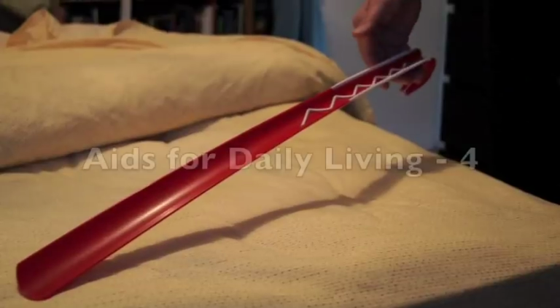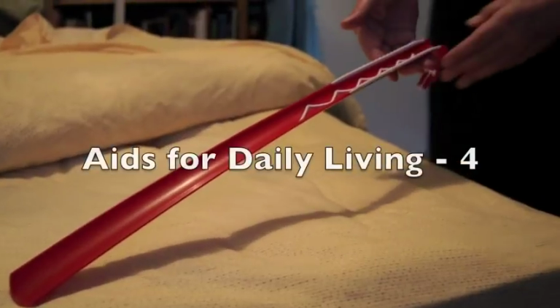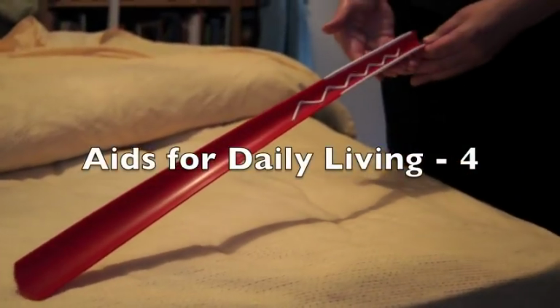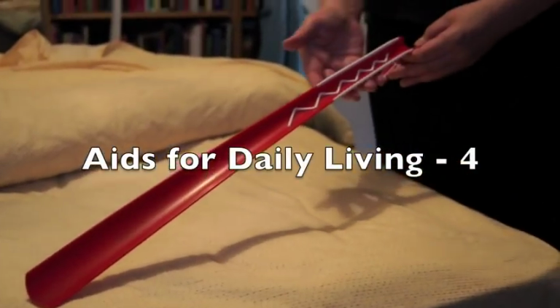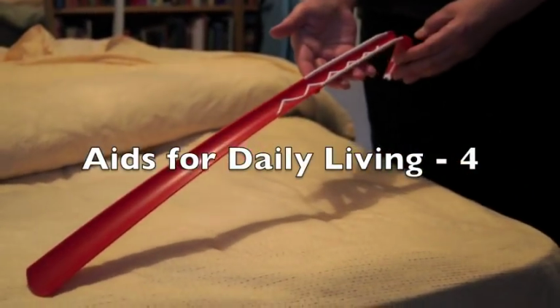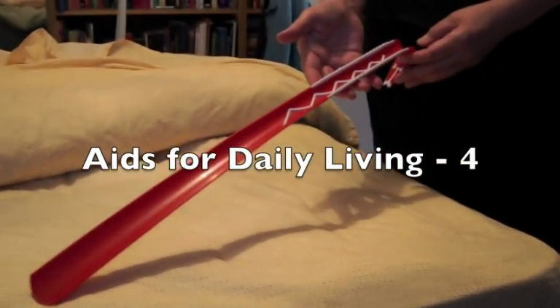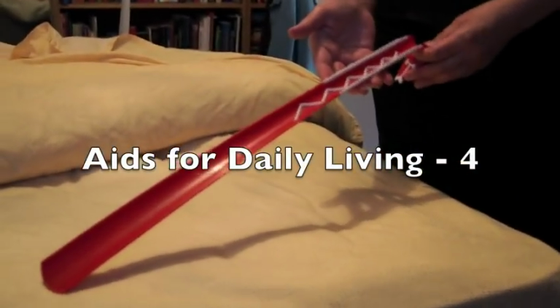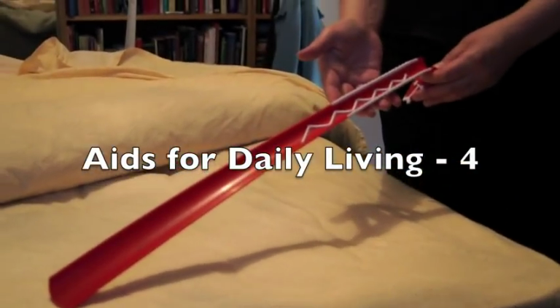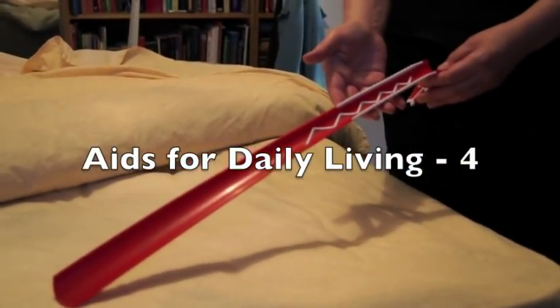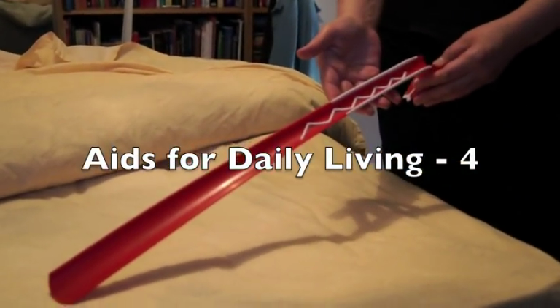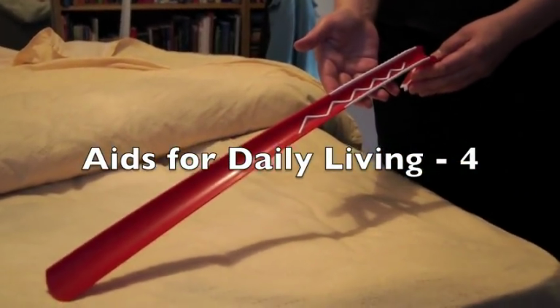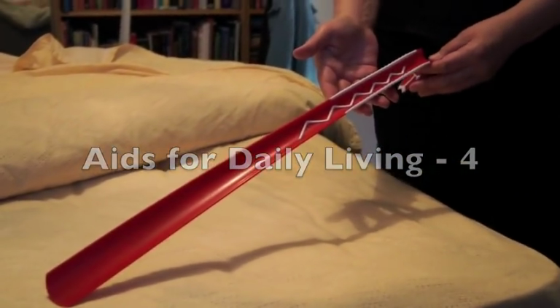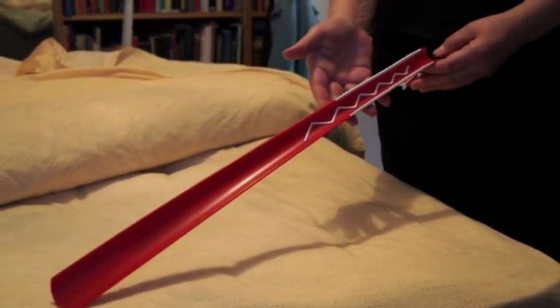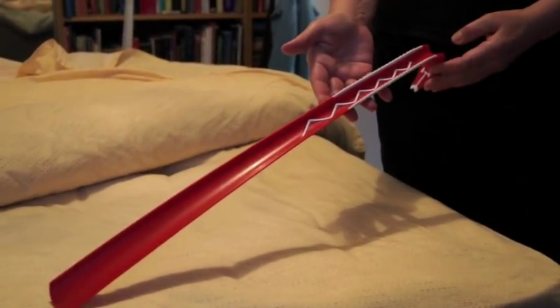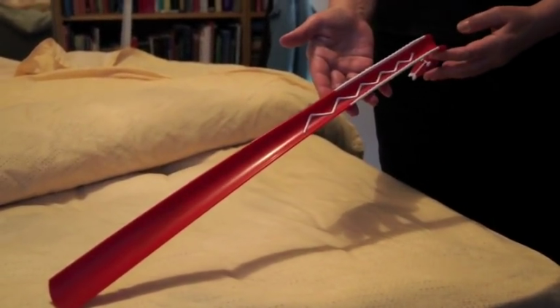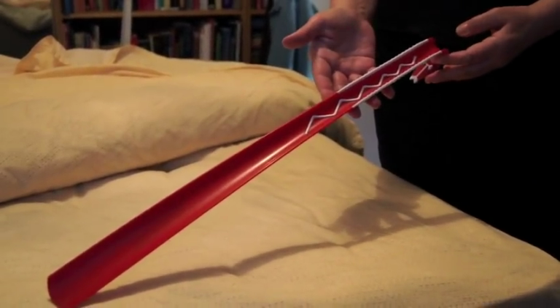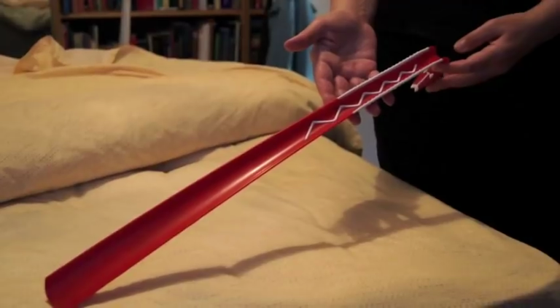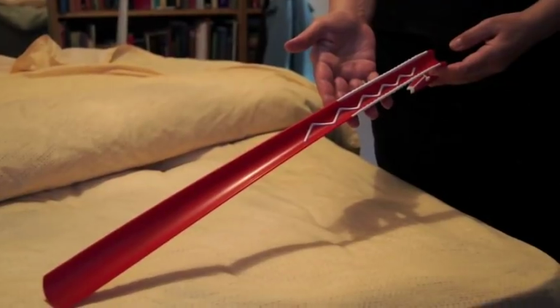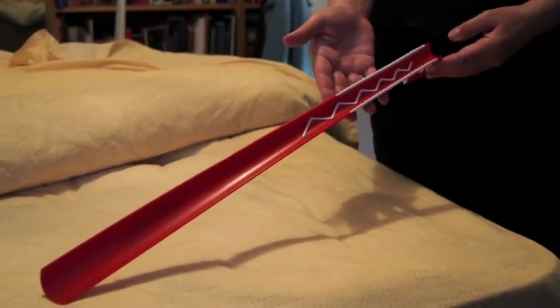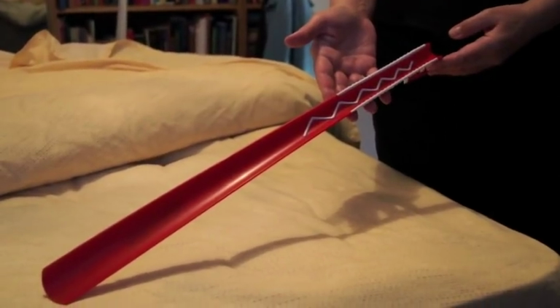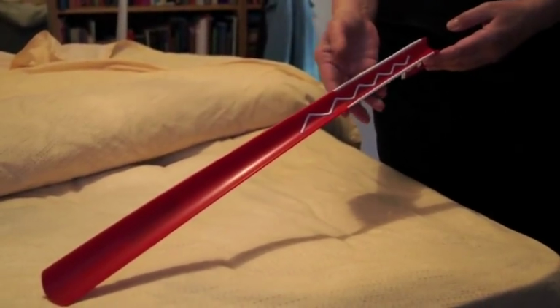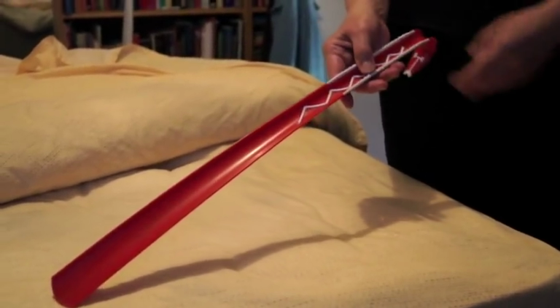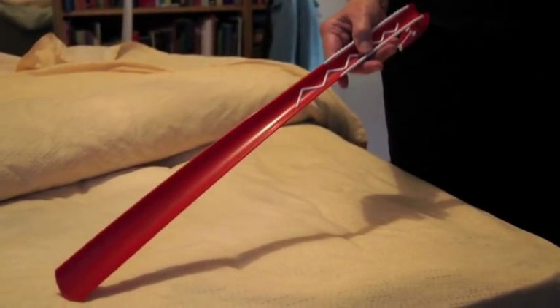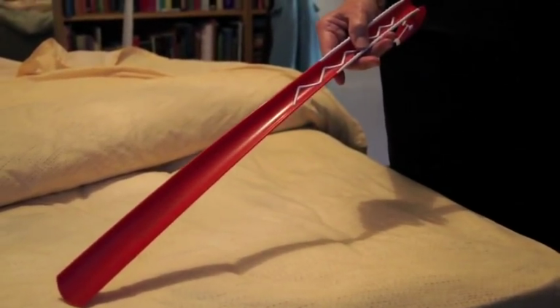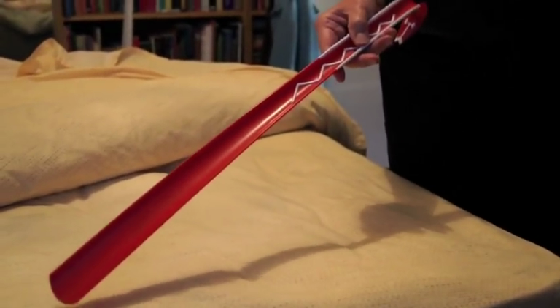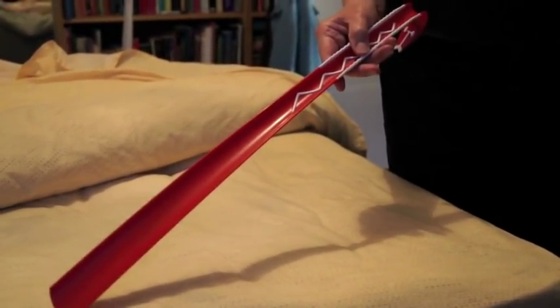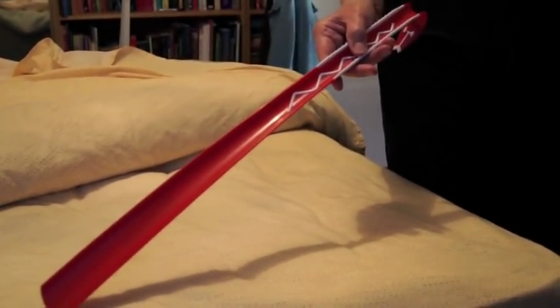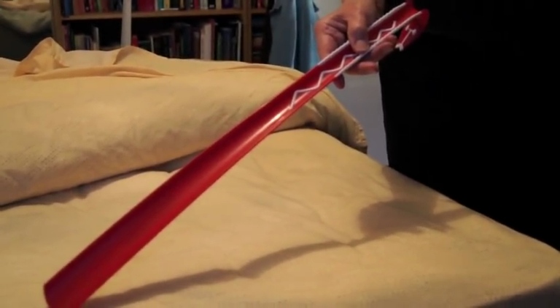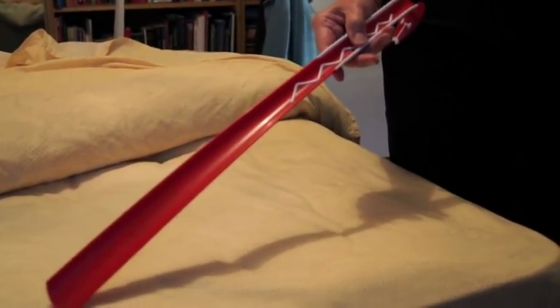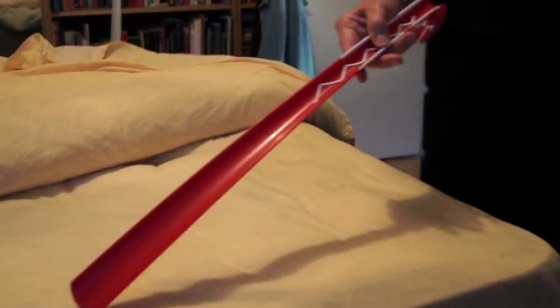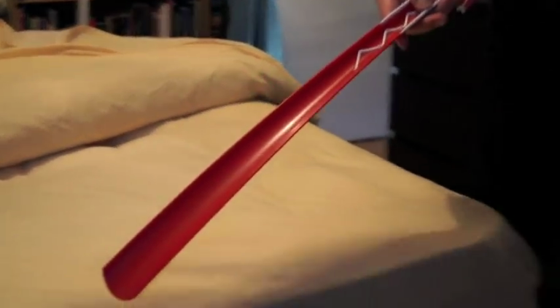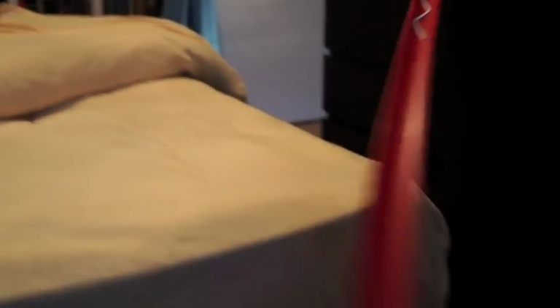Hi, welcome to another edition of Aids for Daily Living. Today we're looking at a long shoe horn. I got this at Ikea, and these long shoe horns are great for putting on your shoes.